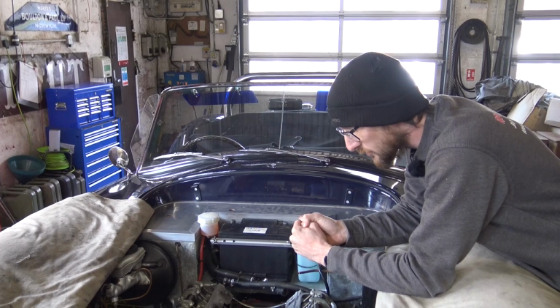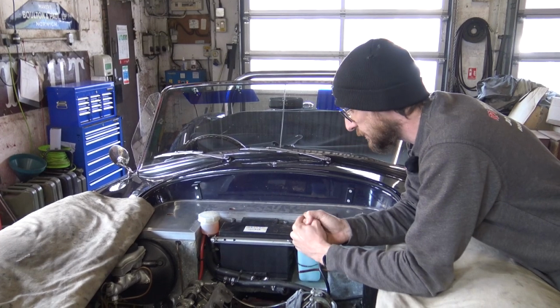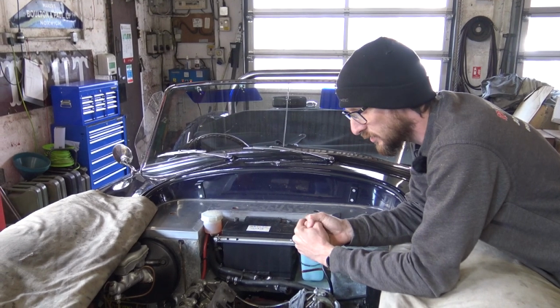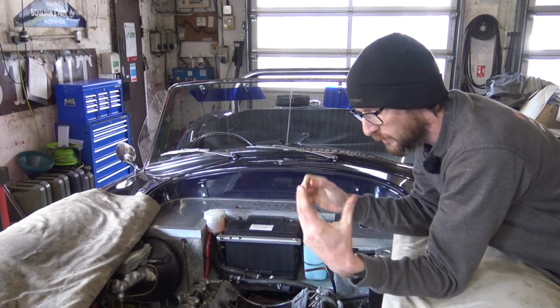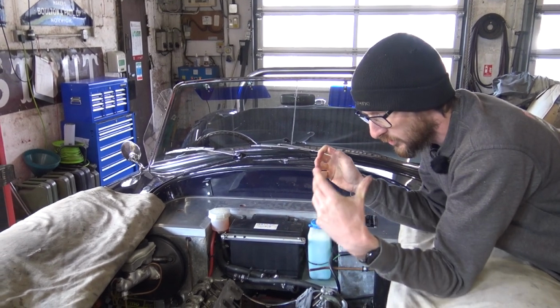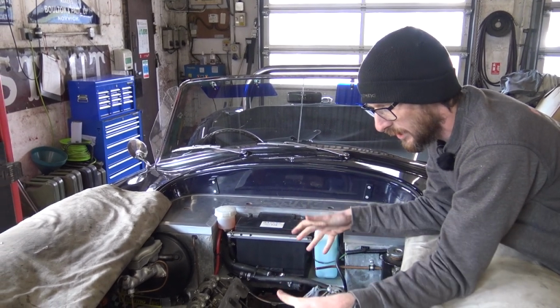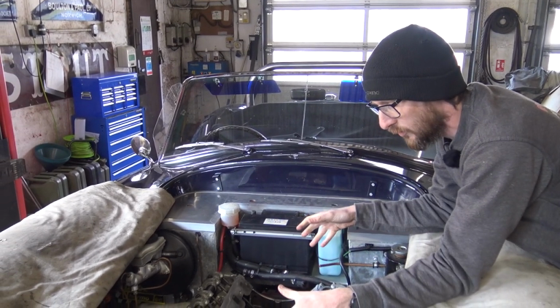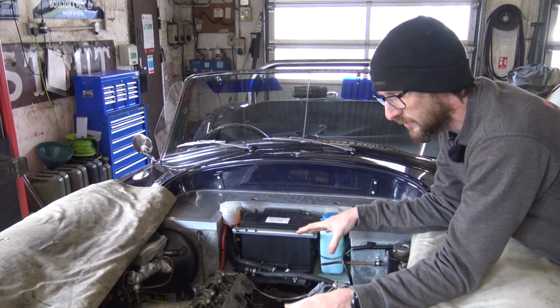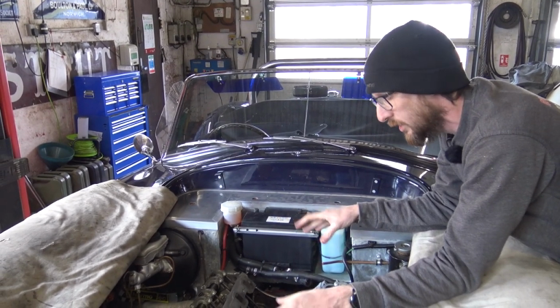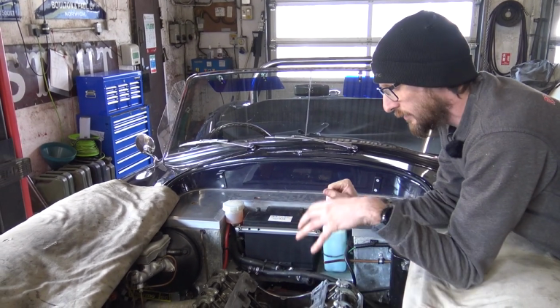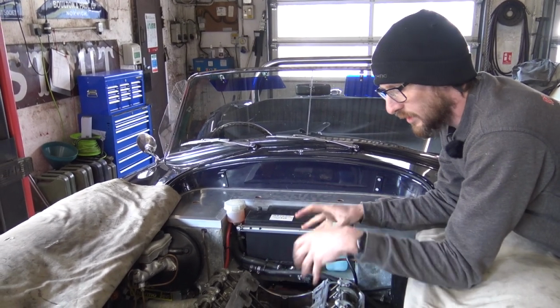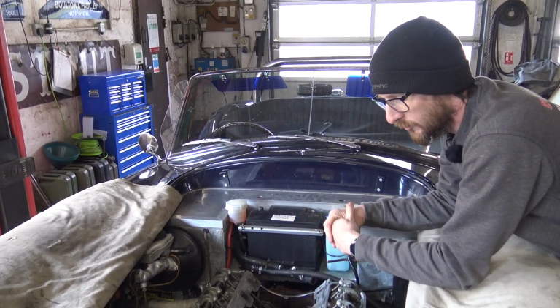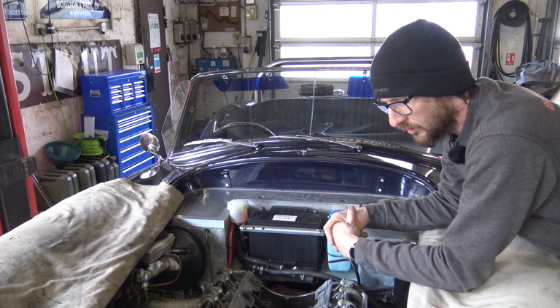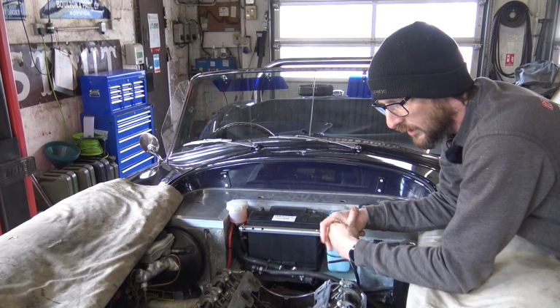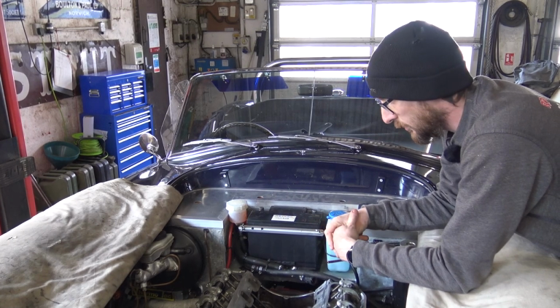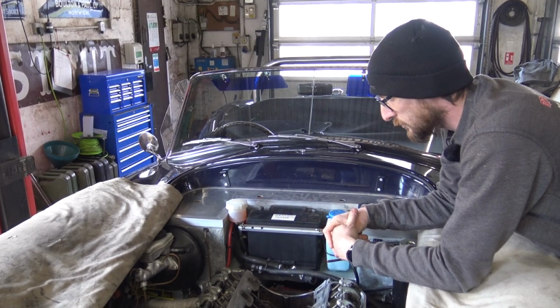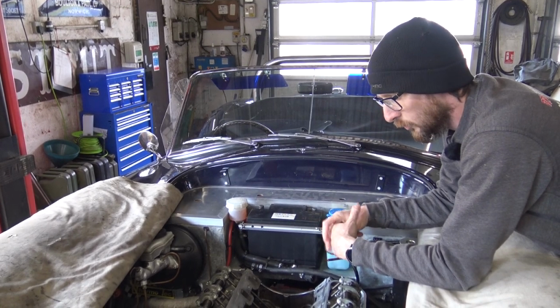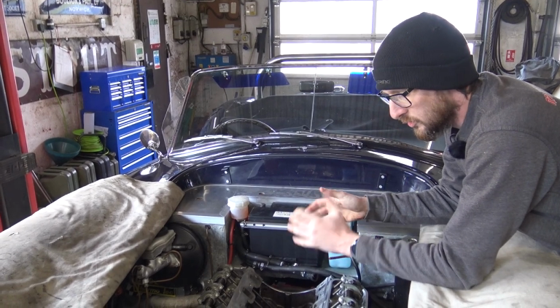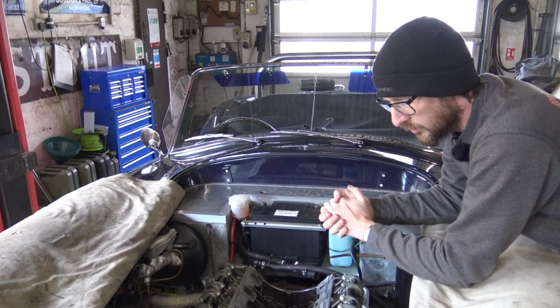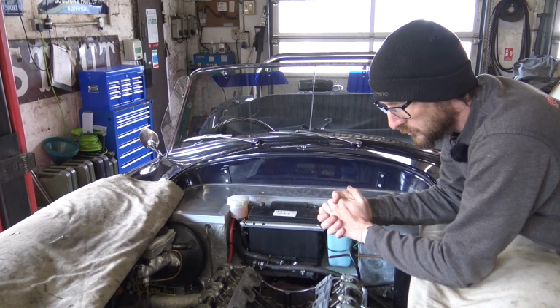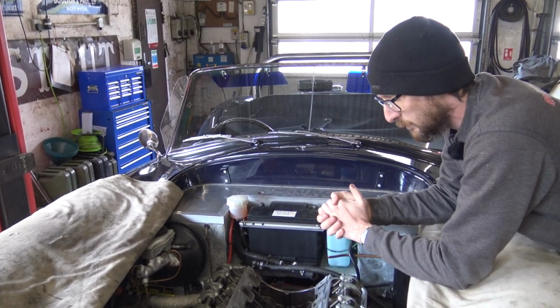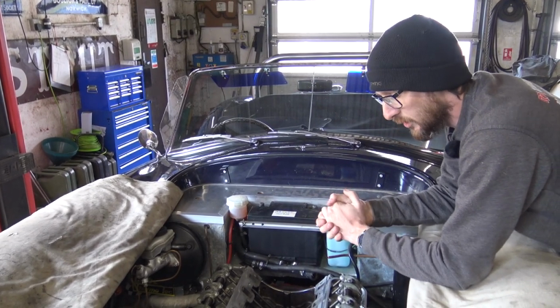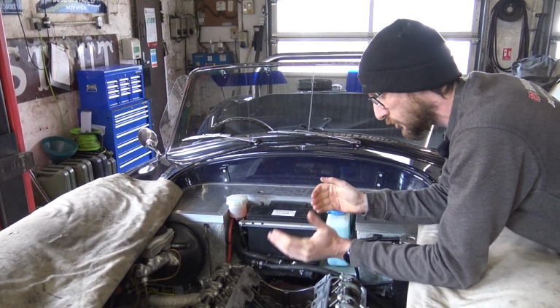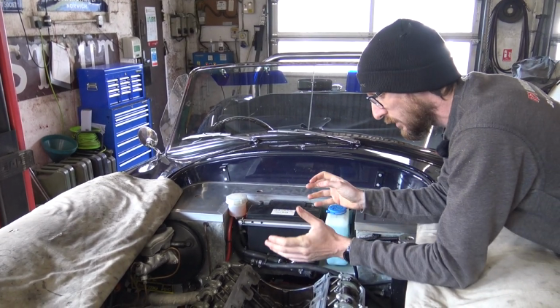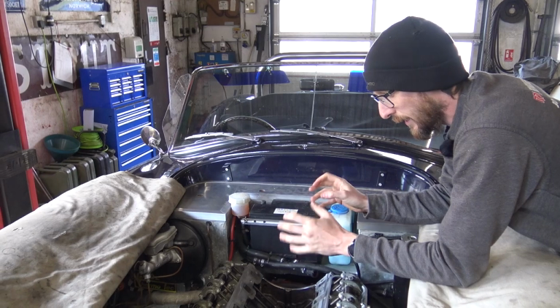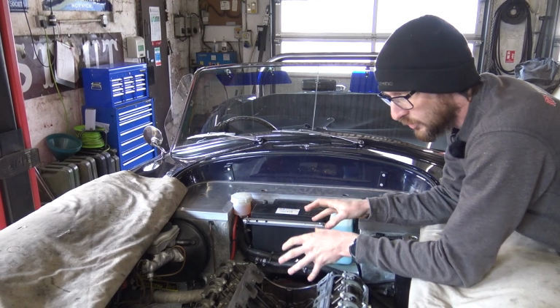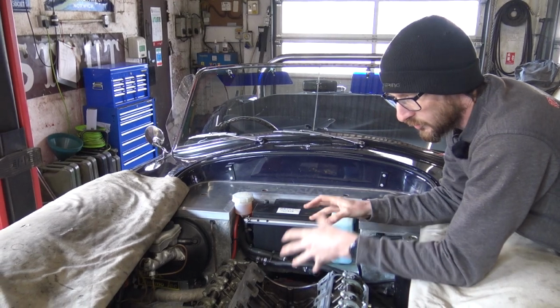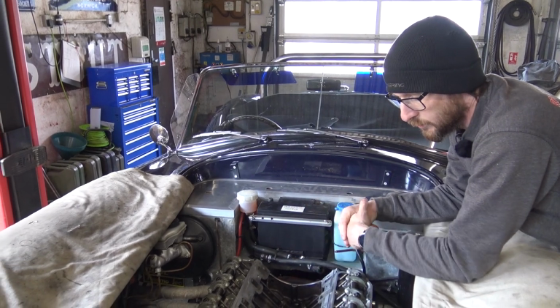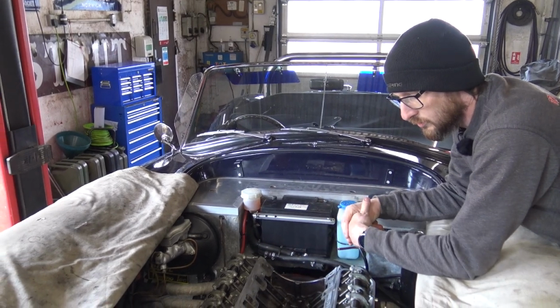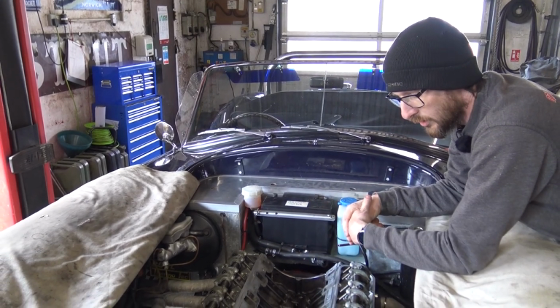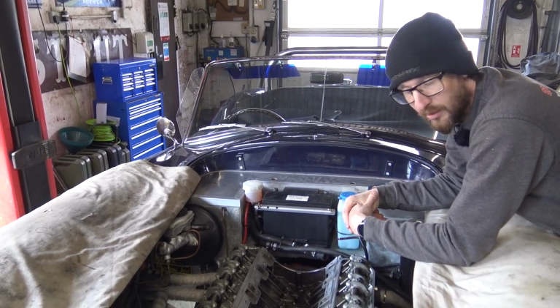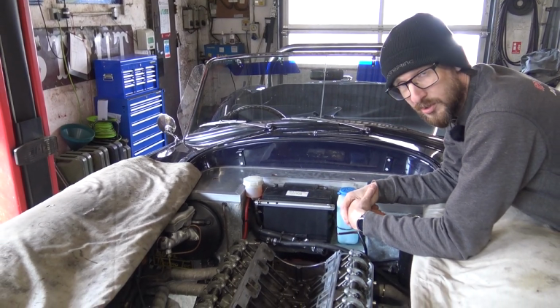The next phase is going to be putting the intake manifold gasket on and then the intake manifold itself. The next bit of this video will show how we do that, what sealants we use and where they're applied.